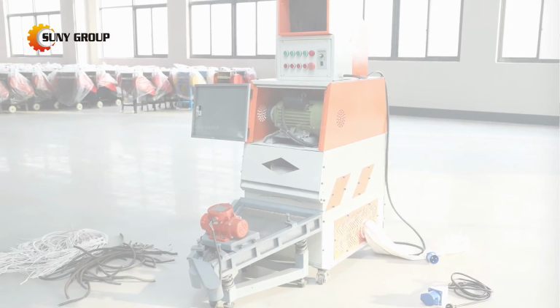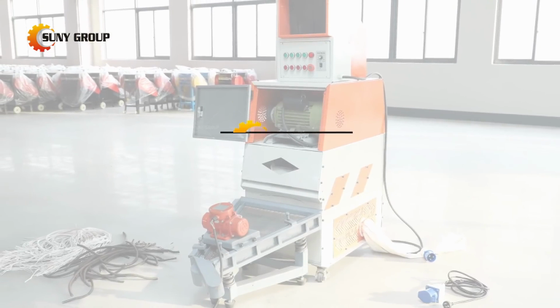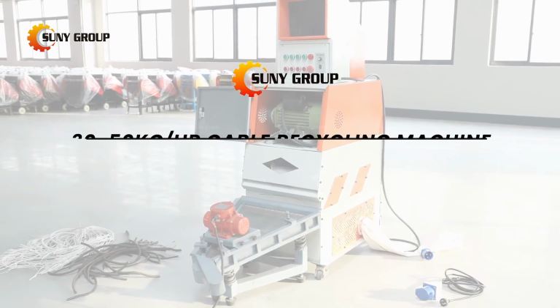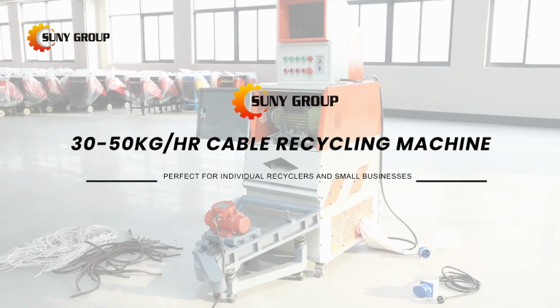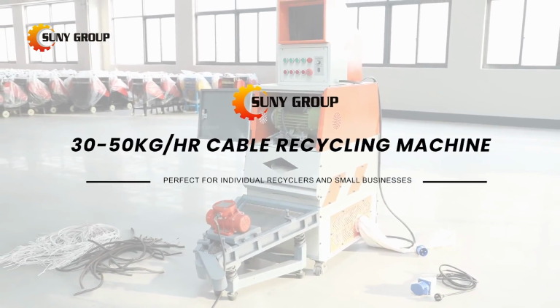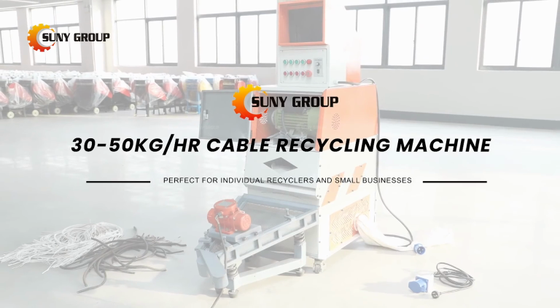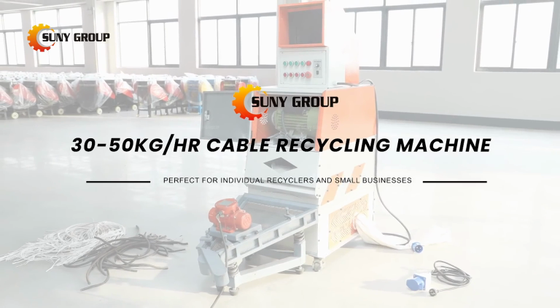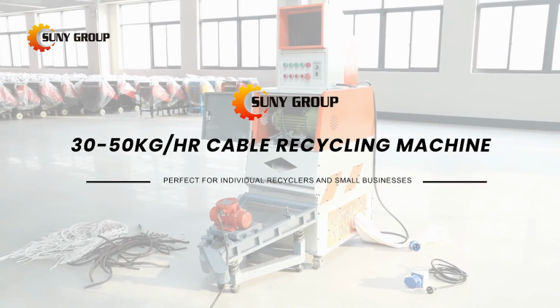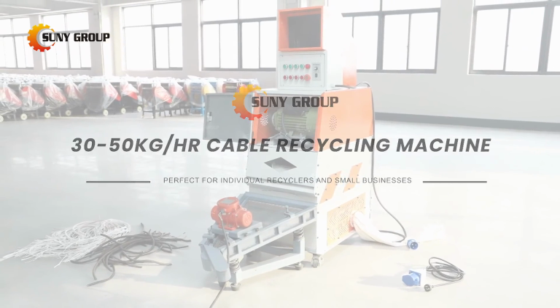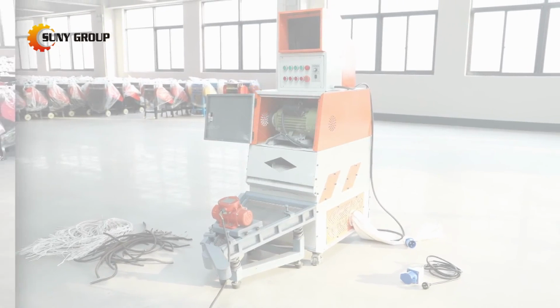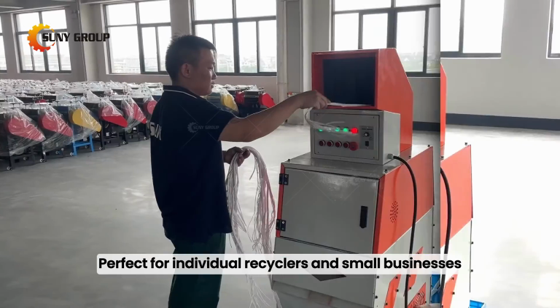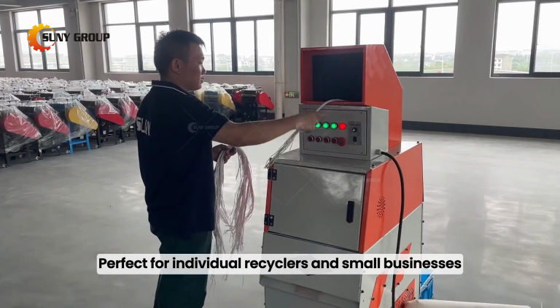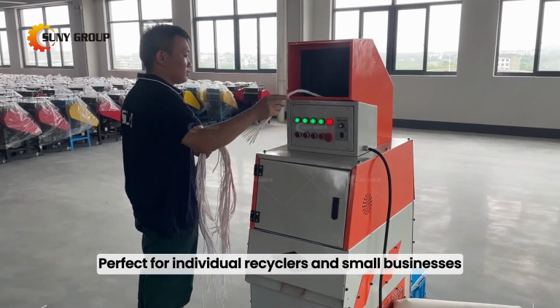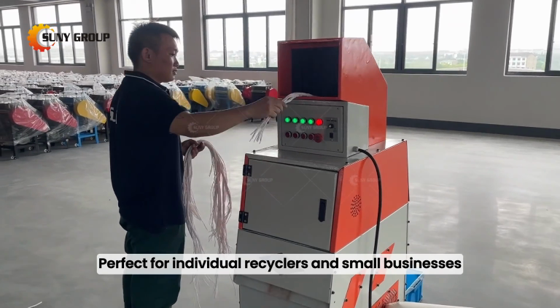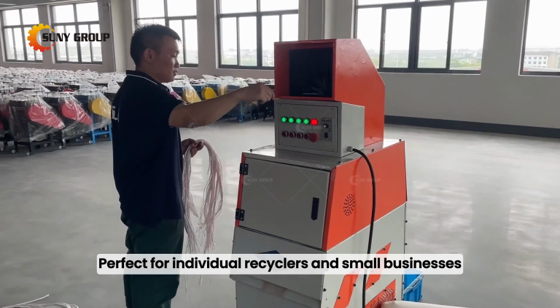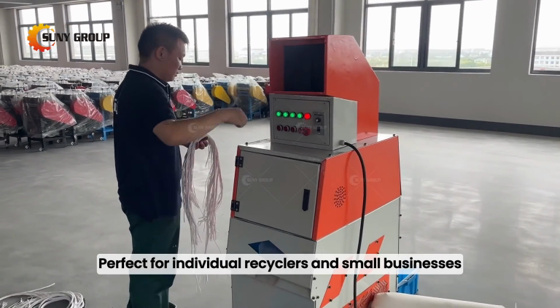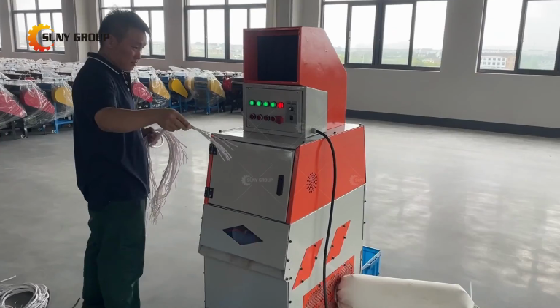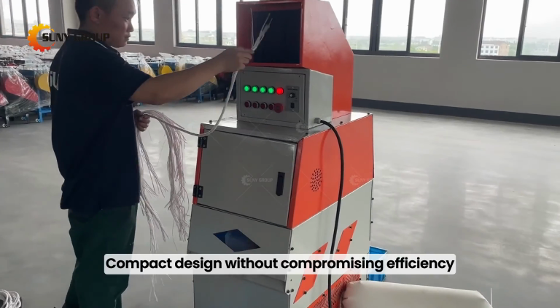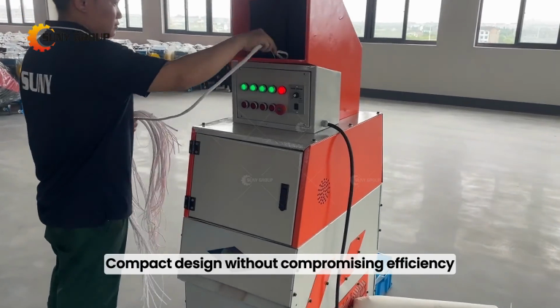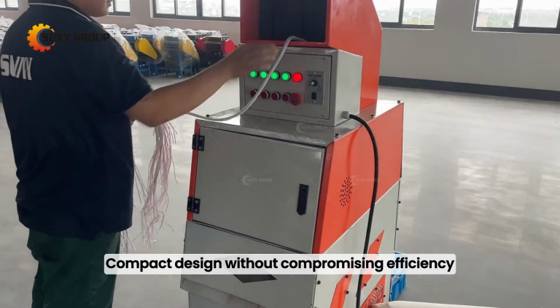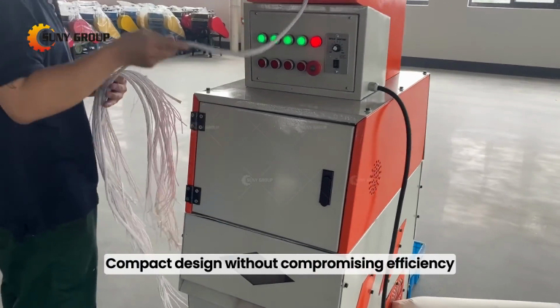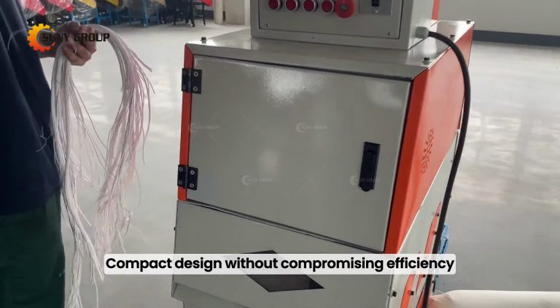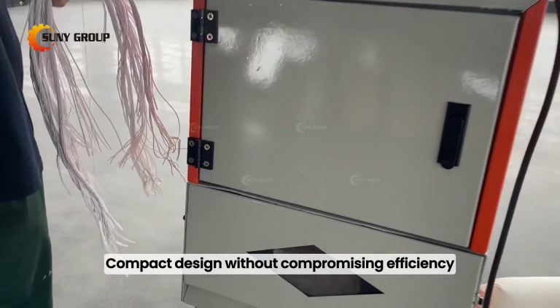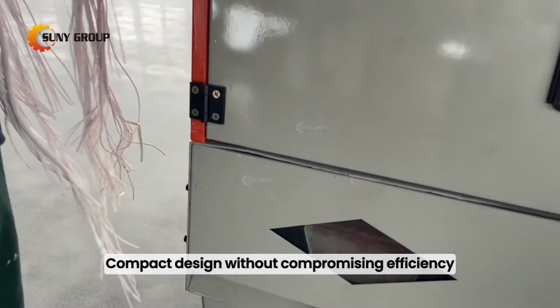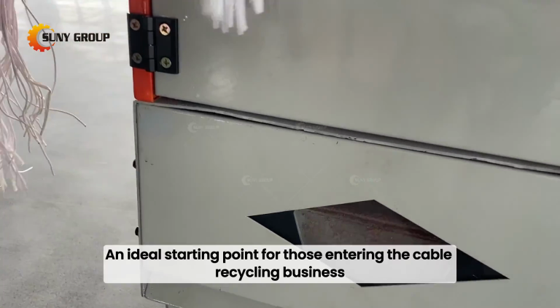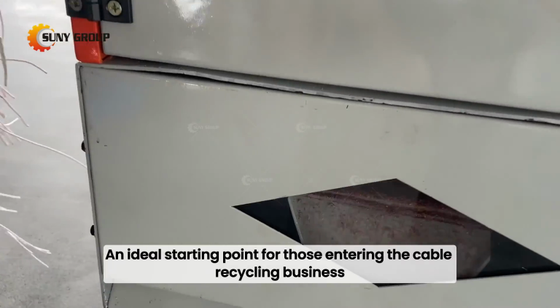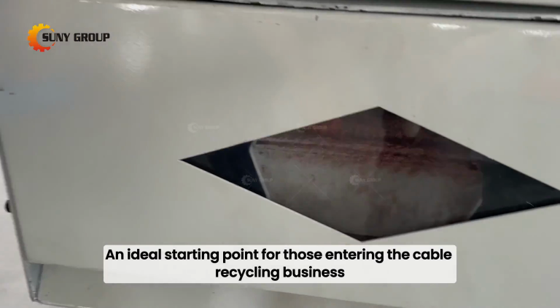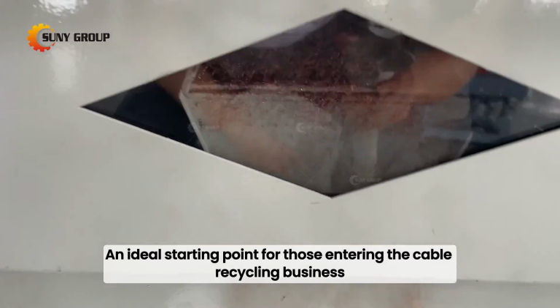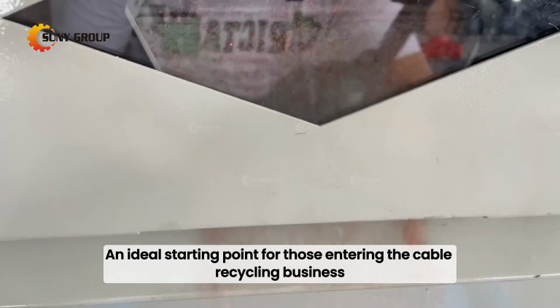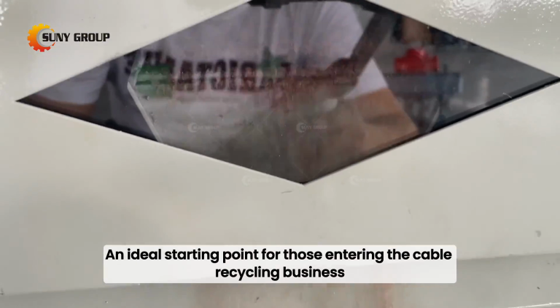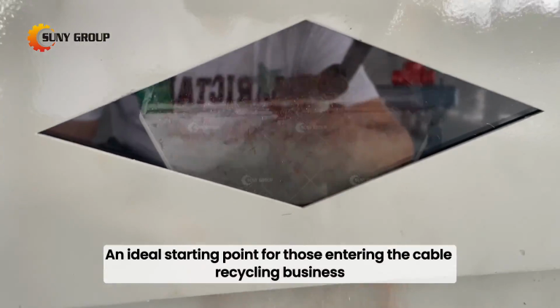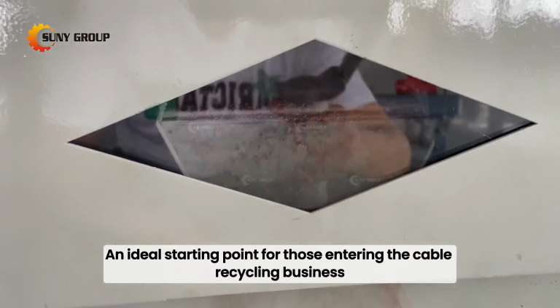30 to 50 kilograms per hour cable recycling machine — perfect for individual recyclers and small businesses. Compact design without compromising efficiency, and an ideal starting point for those entering the cable recycling business.